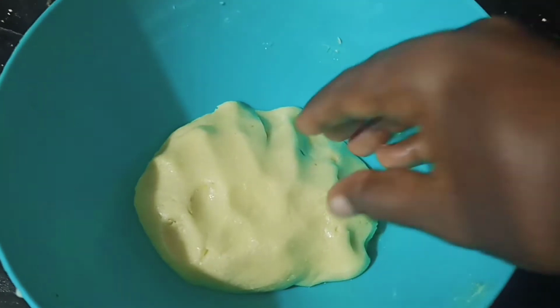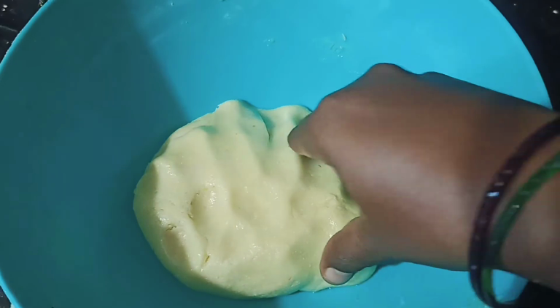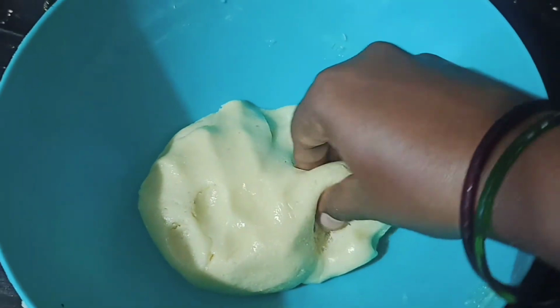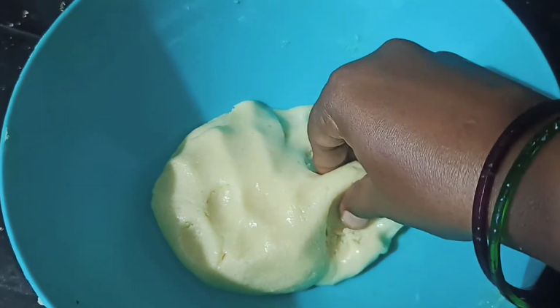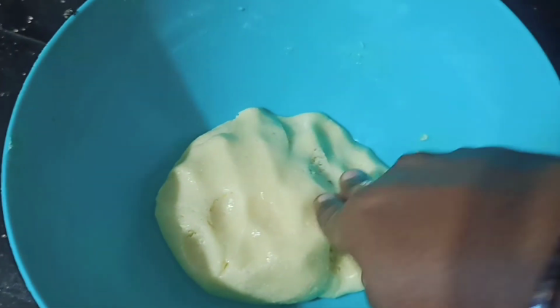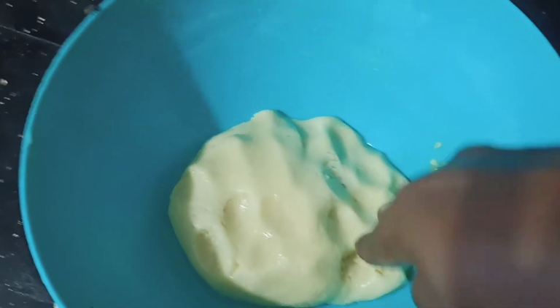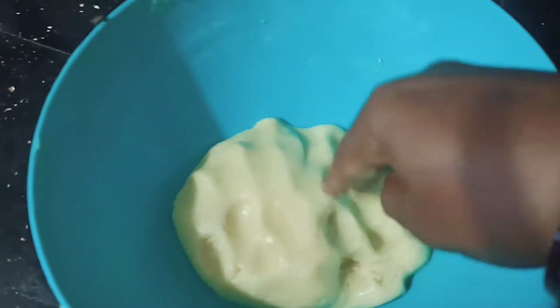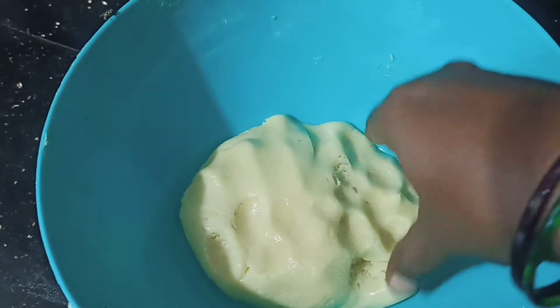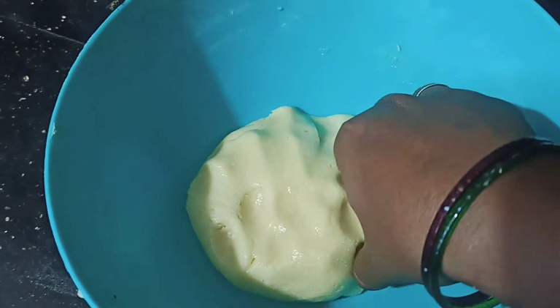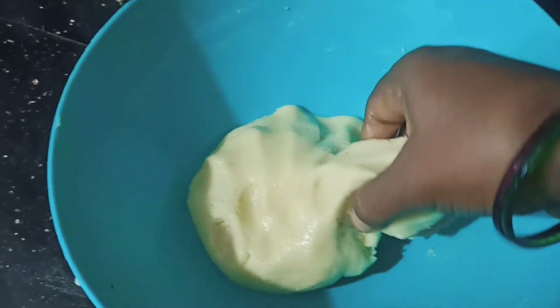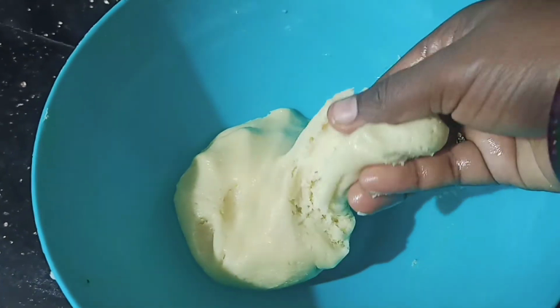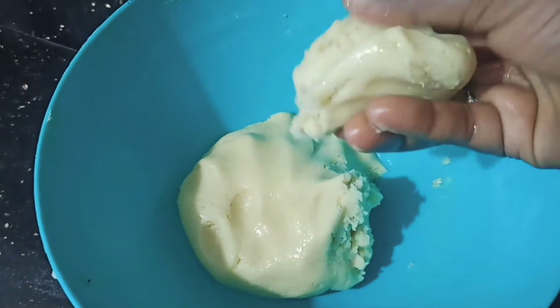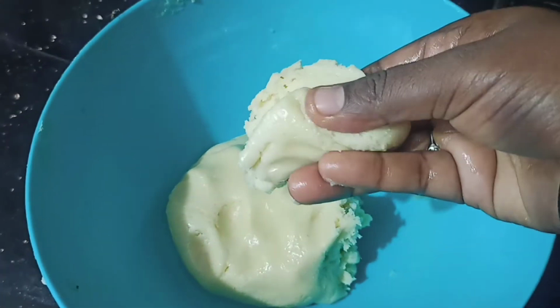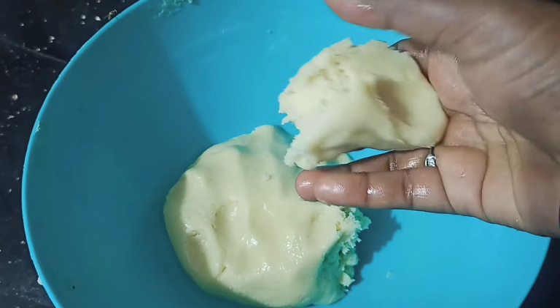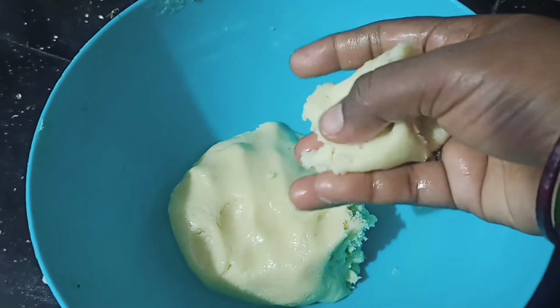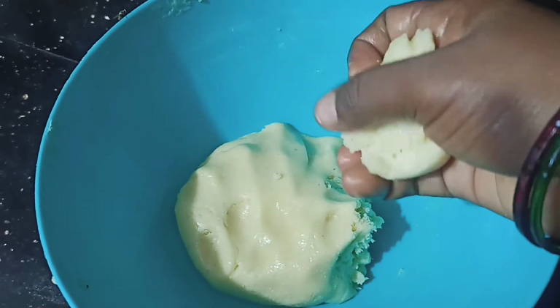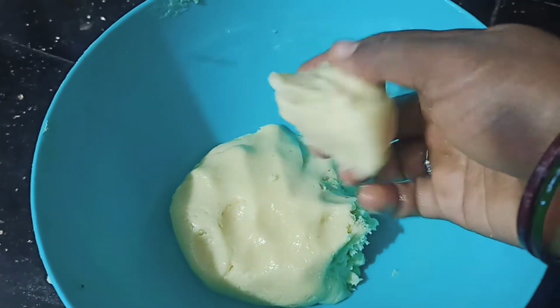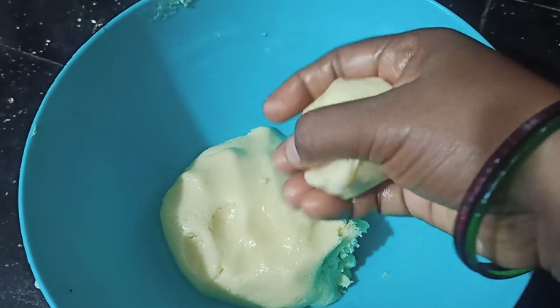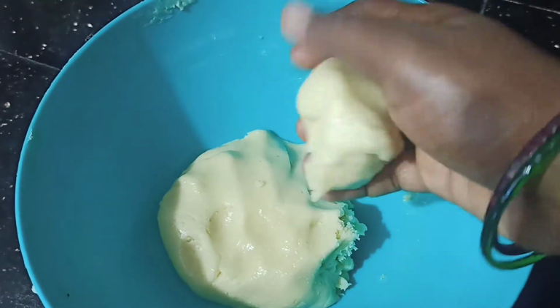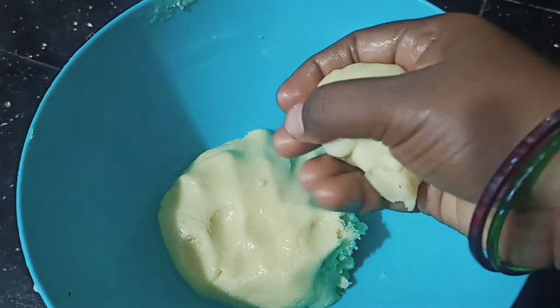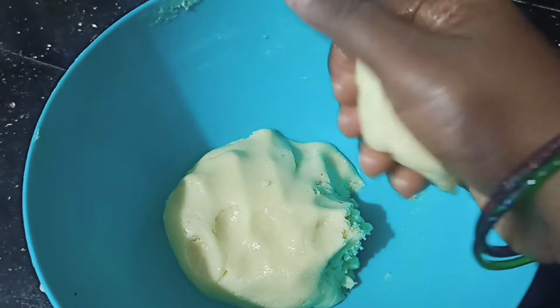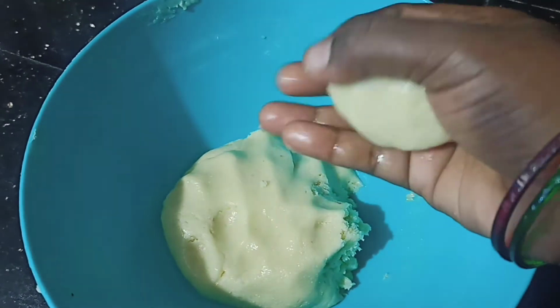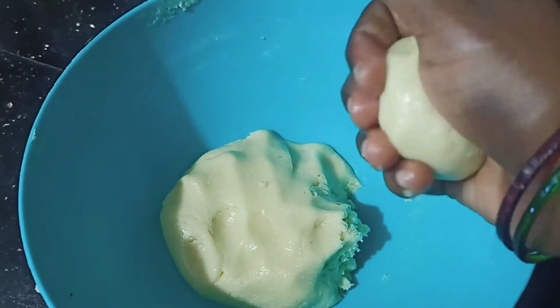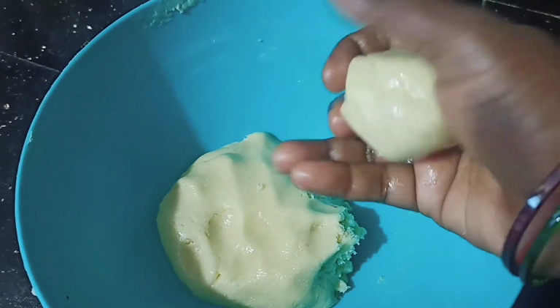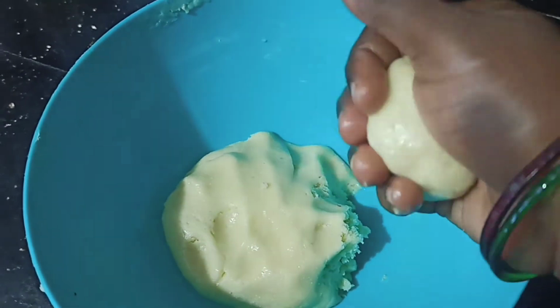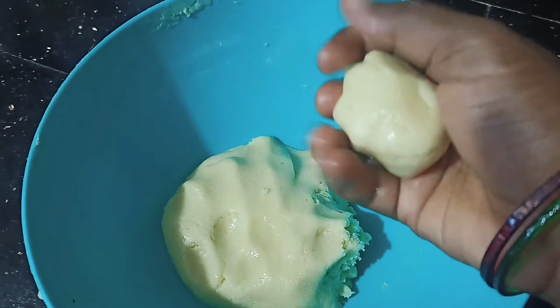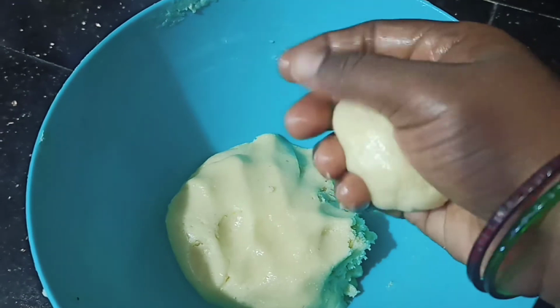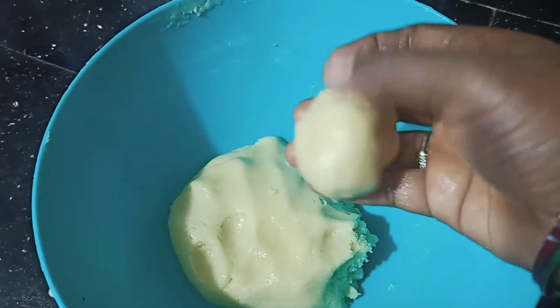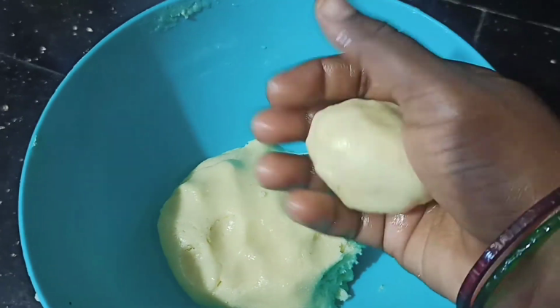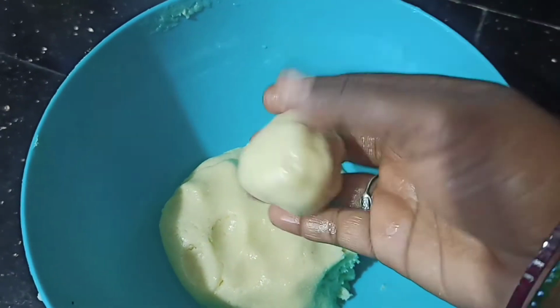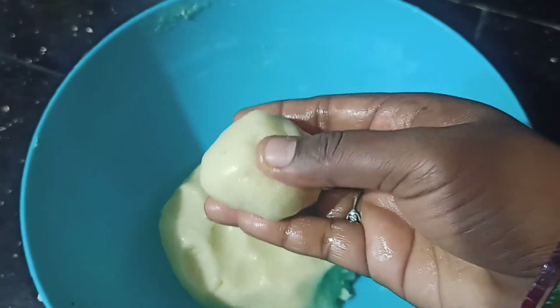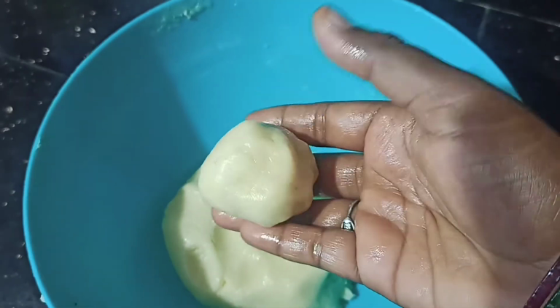Let the dough get soft. We can do a portion of the dough. You can make the portions medium-sized.